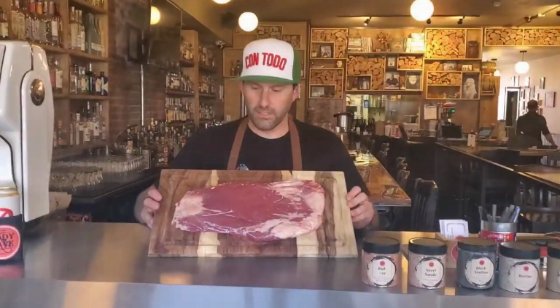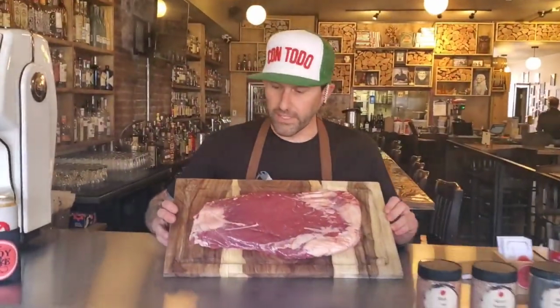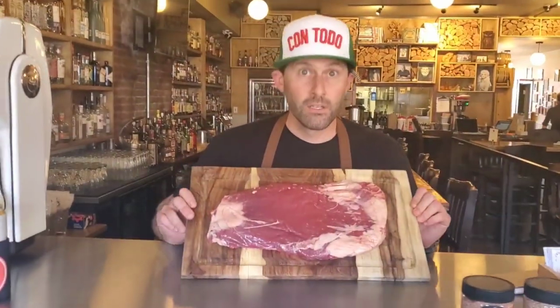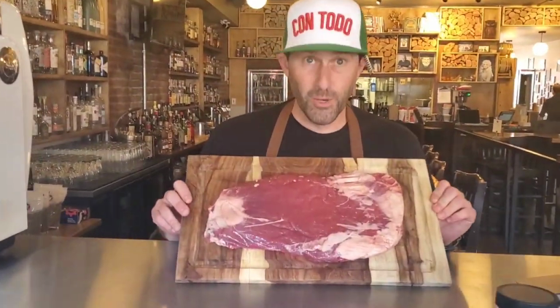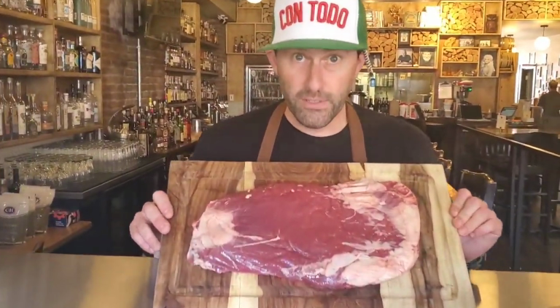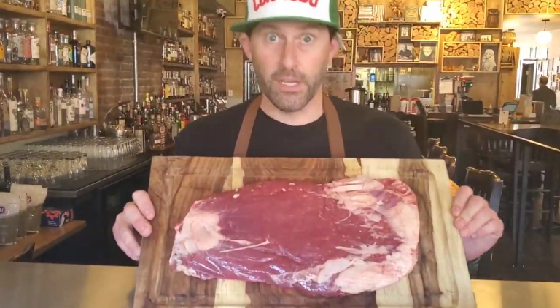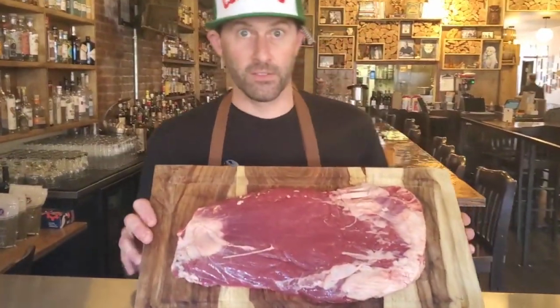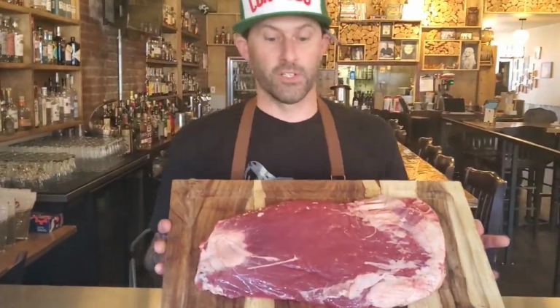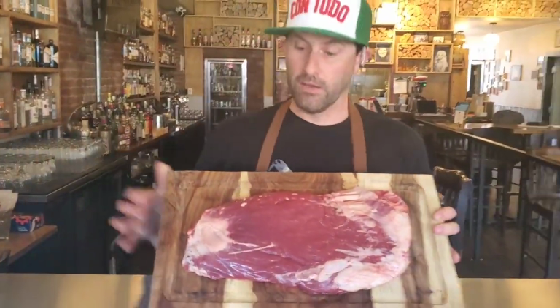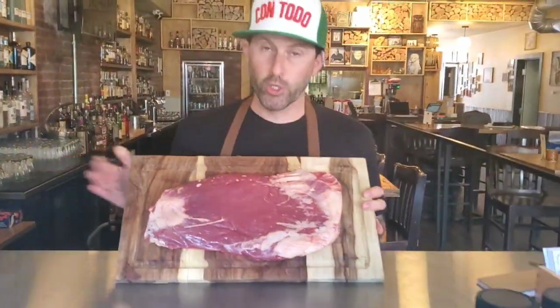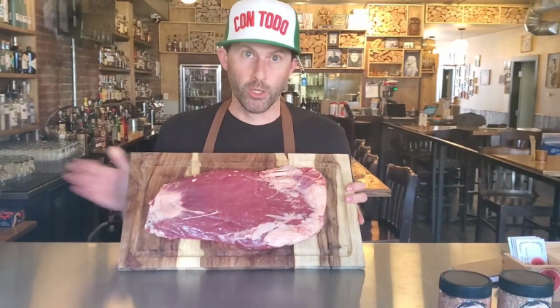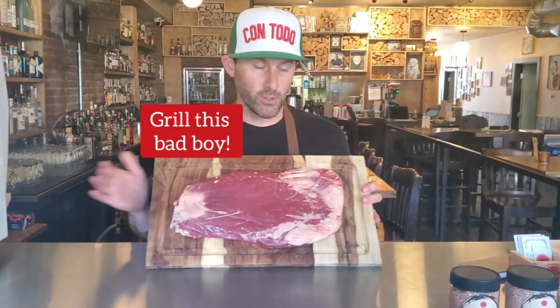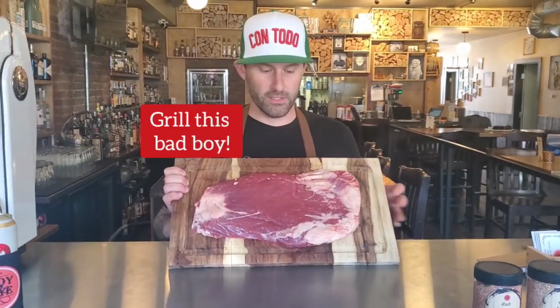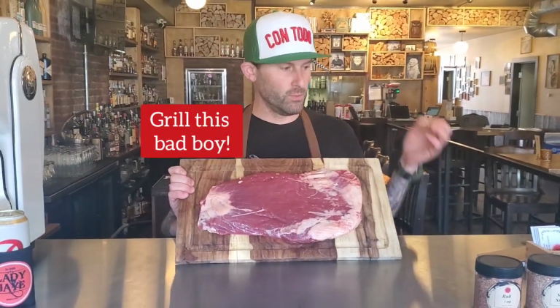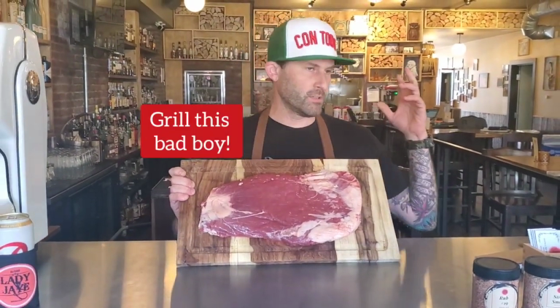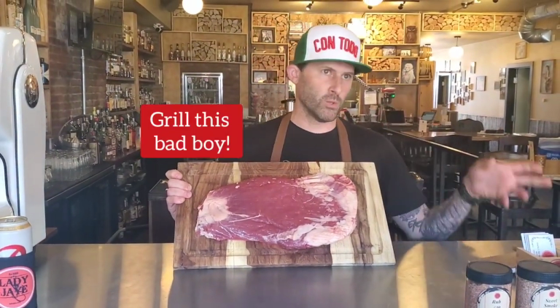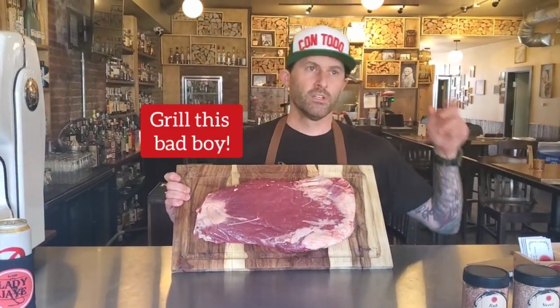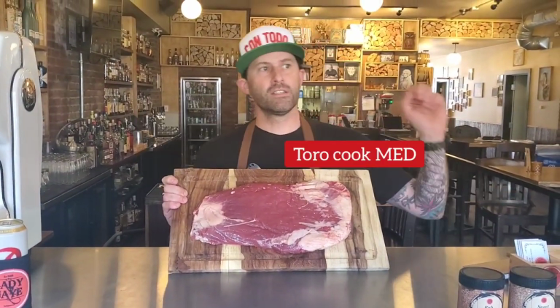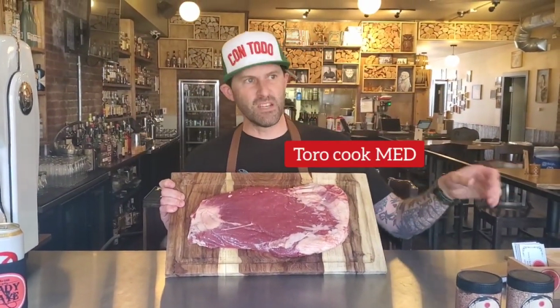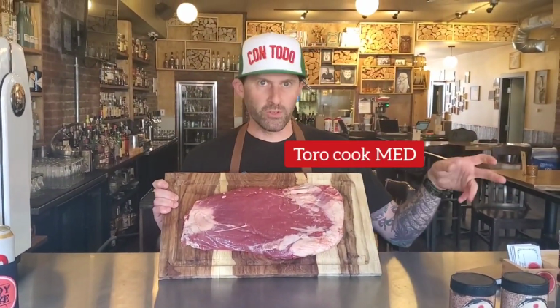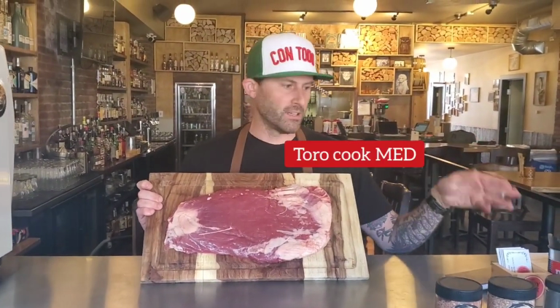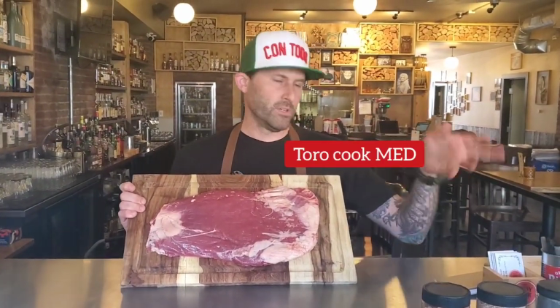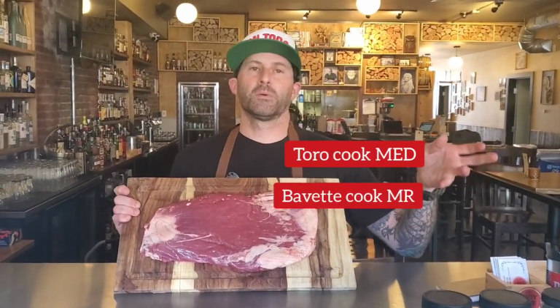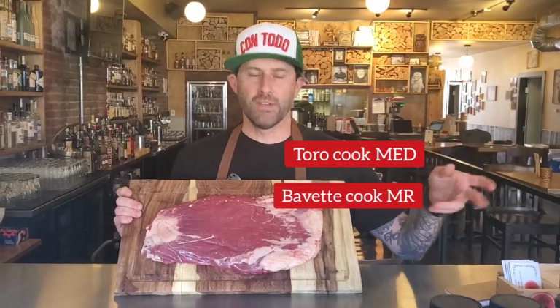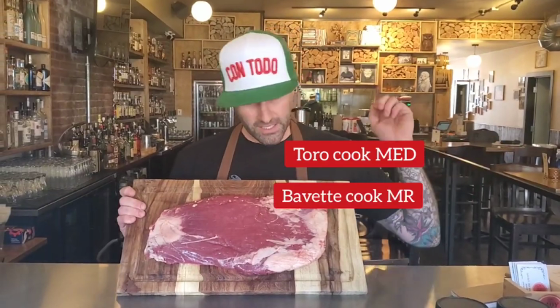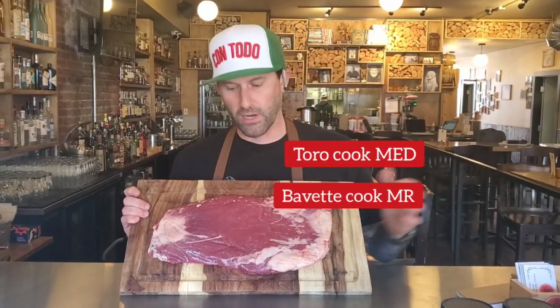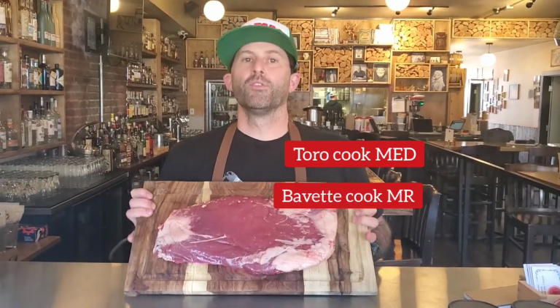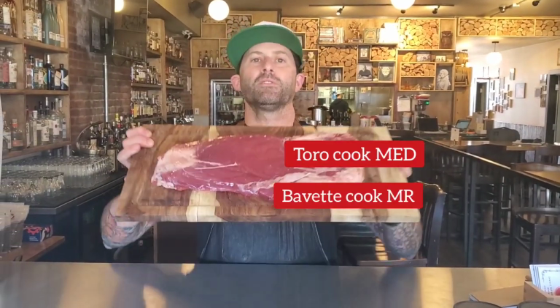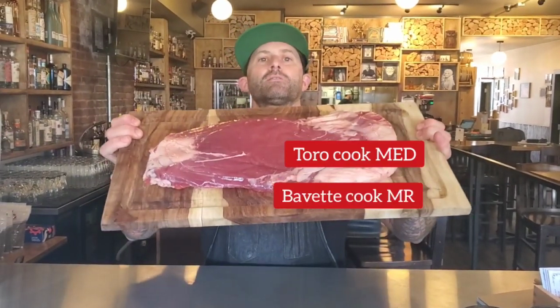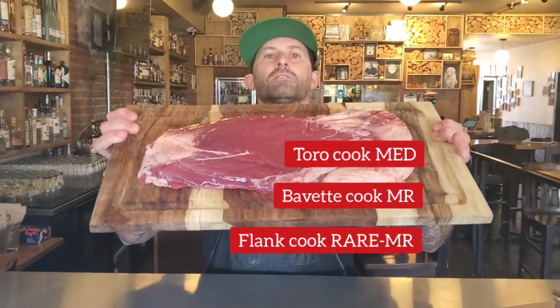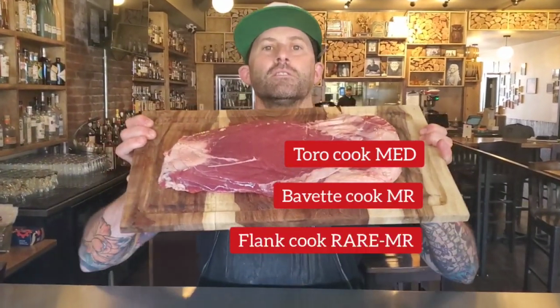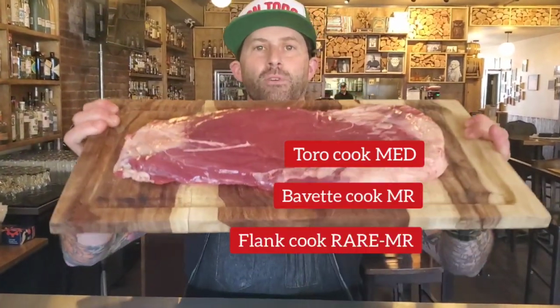Here's the flank — number three of the abdominal muscles that we've already talked about. We're going to grill this. So we've already talked about the Toro — you're going to eat that medium, it's more fatty. We already talked about Babette — you can eat that mid-rare. This, my freaks, you can eat rare.